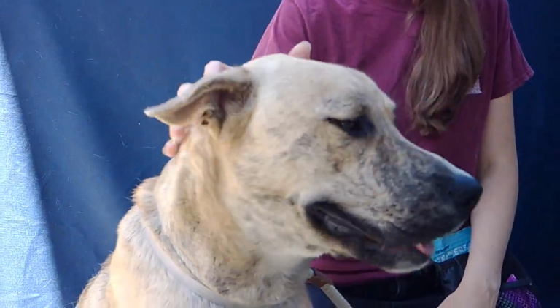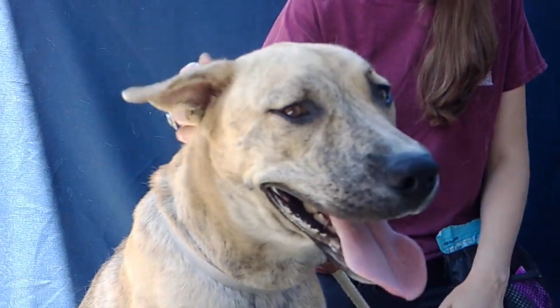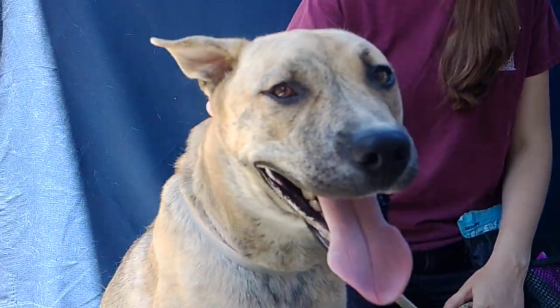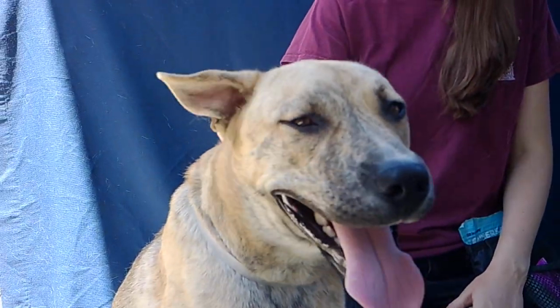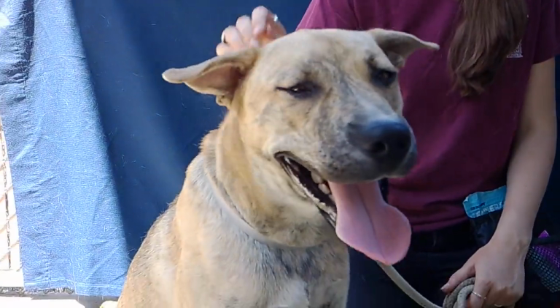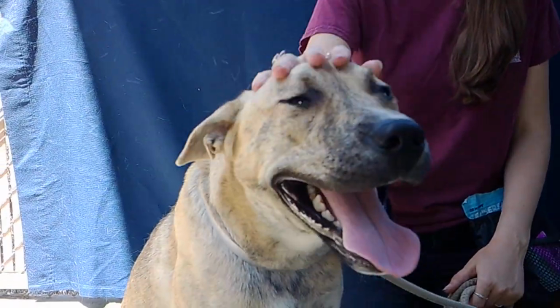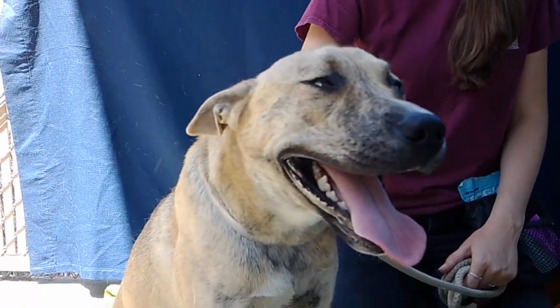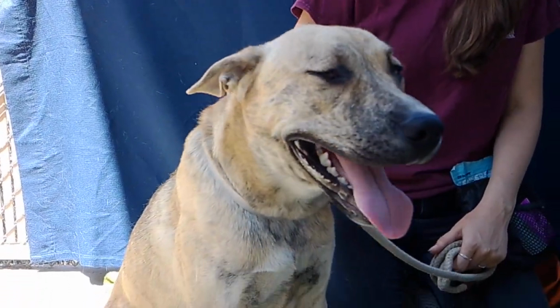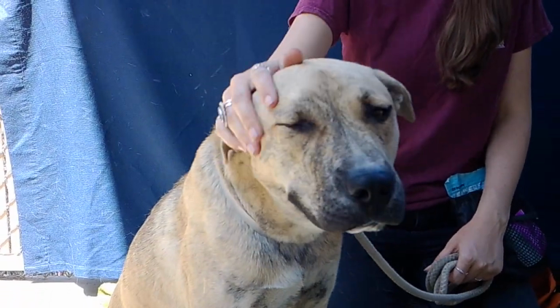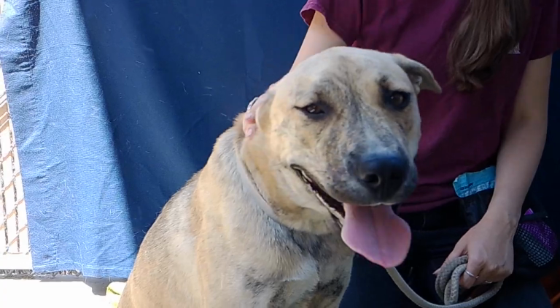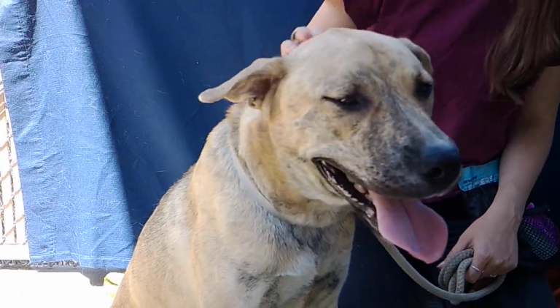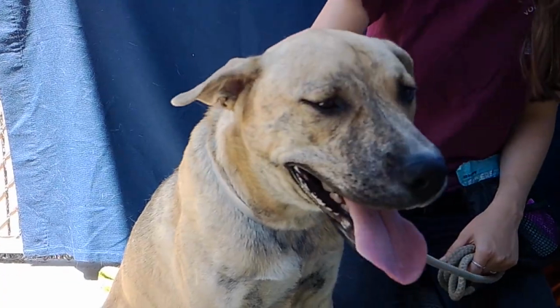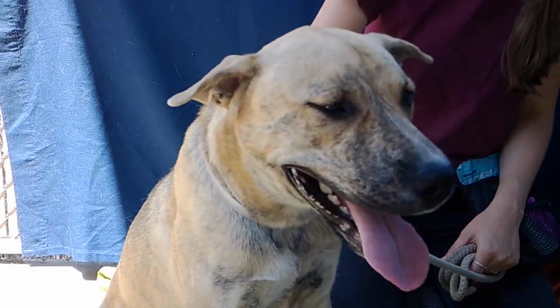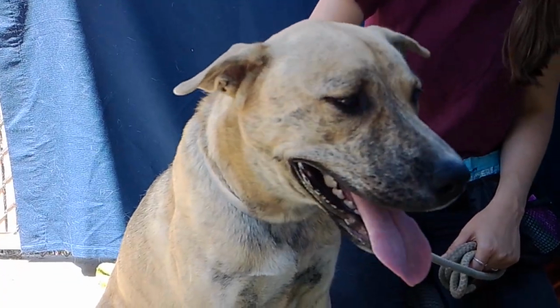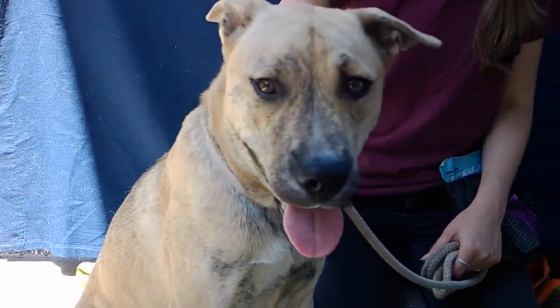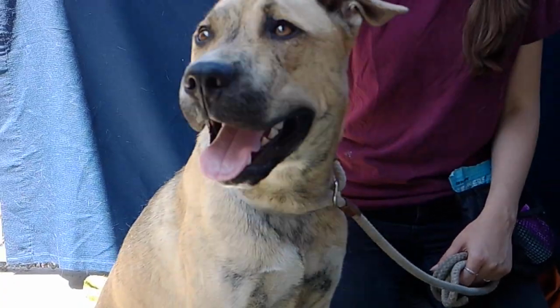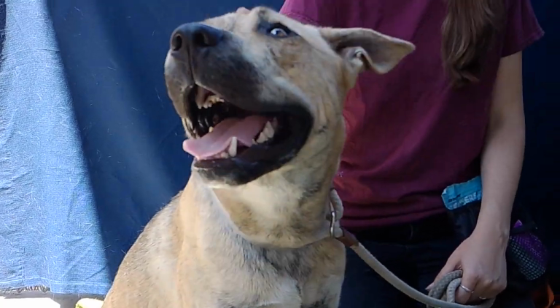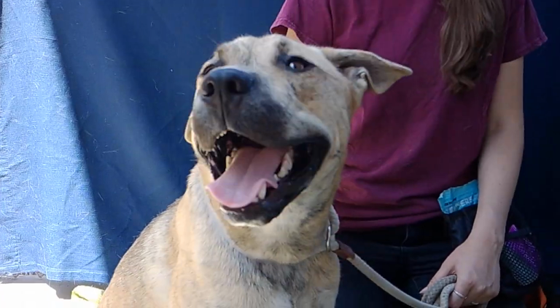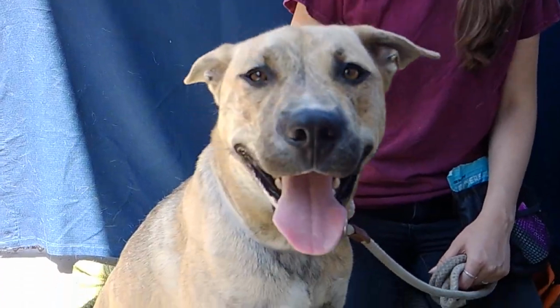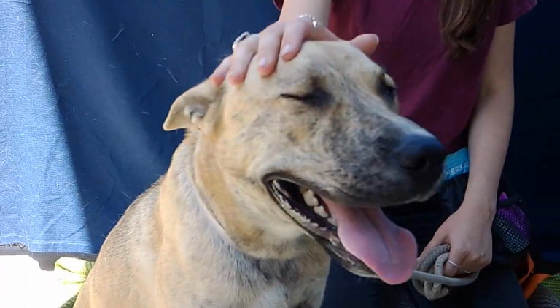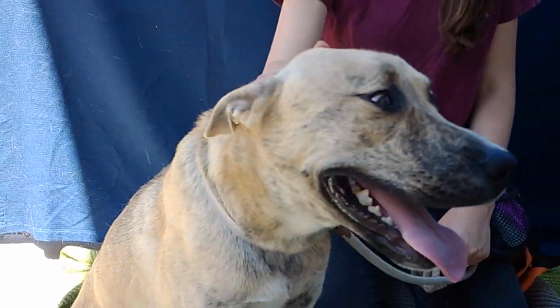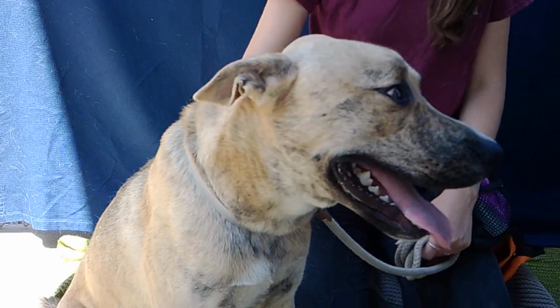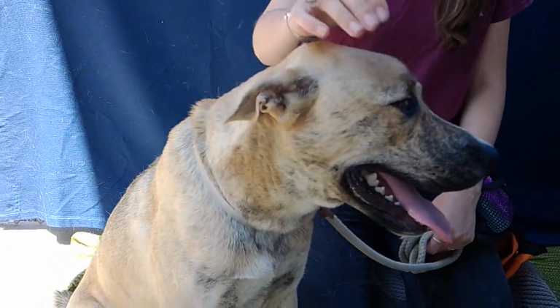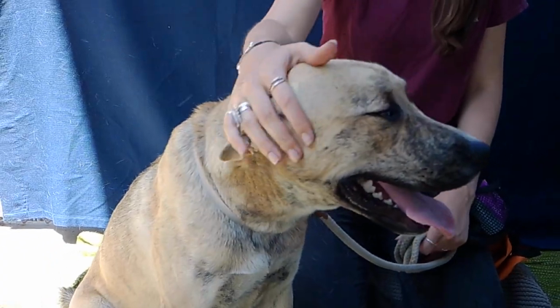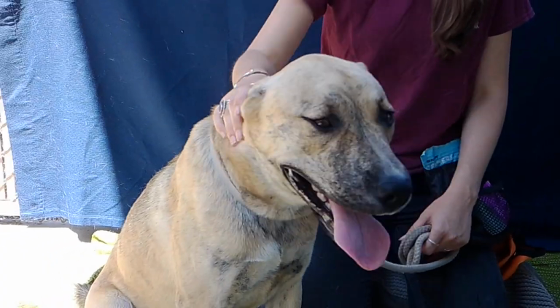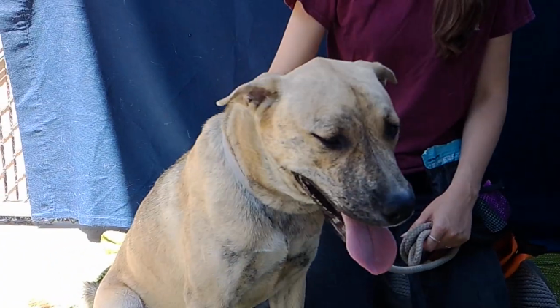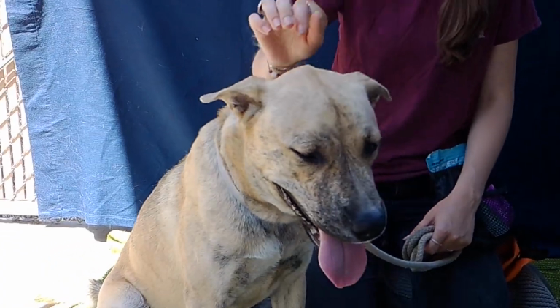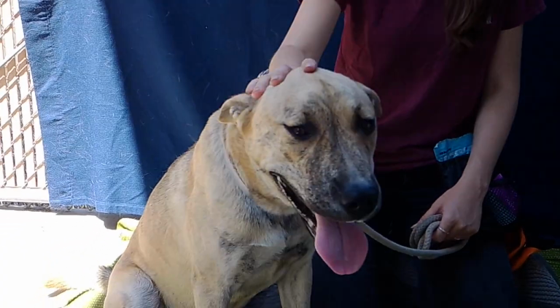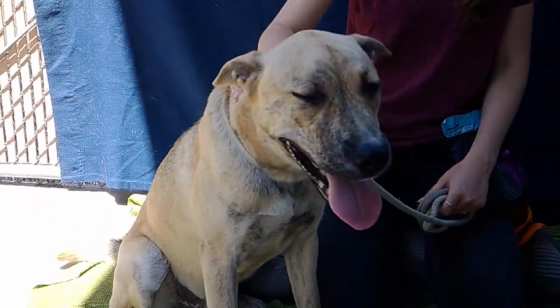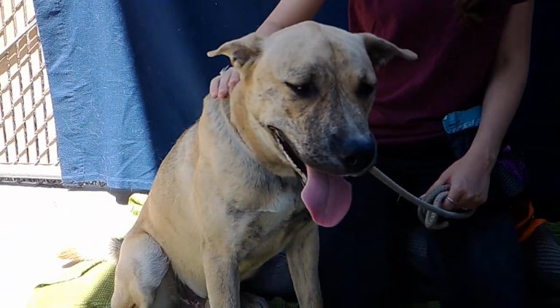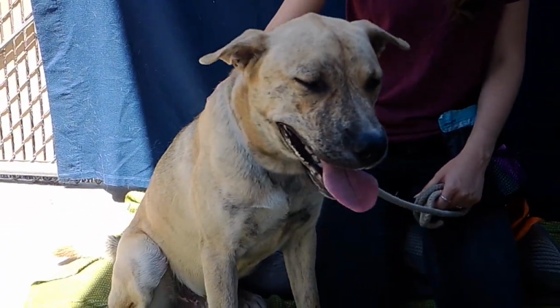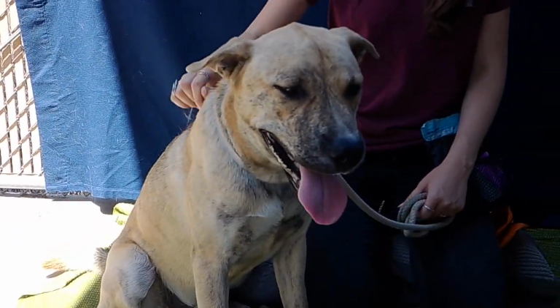Come down and meet Jasper. You just have to meet him in person to get a feel for his energy and to see everything that this guy has to offer and that he can bring to your home. So come down and meet him today.